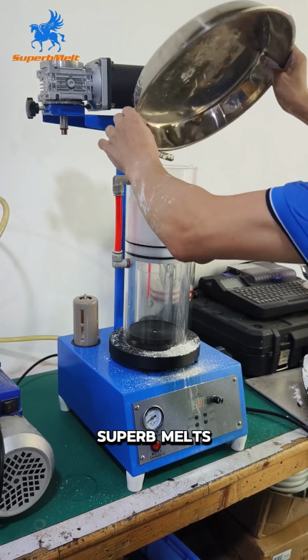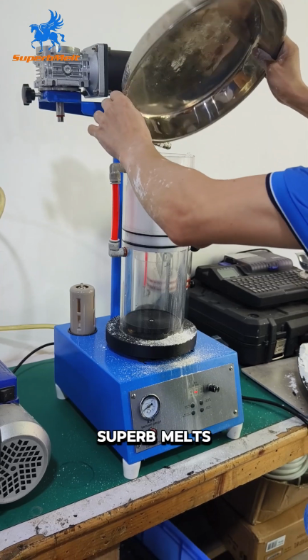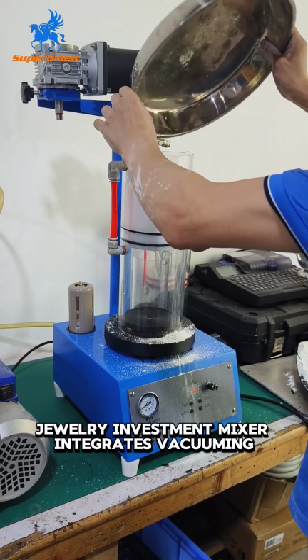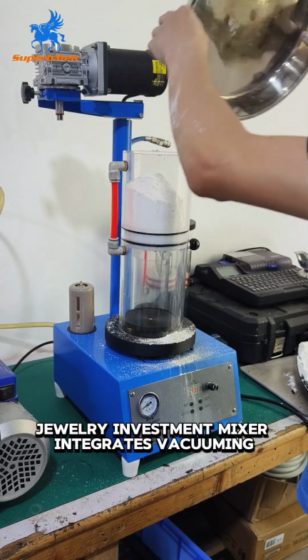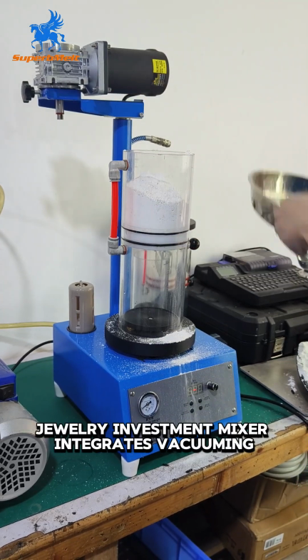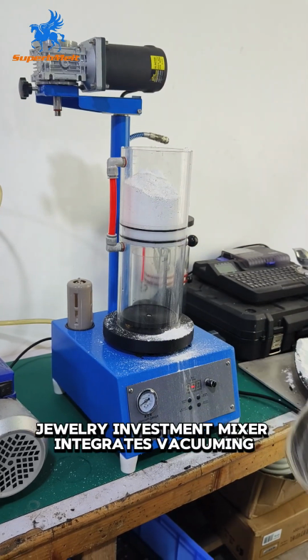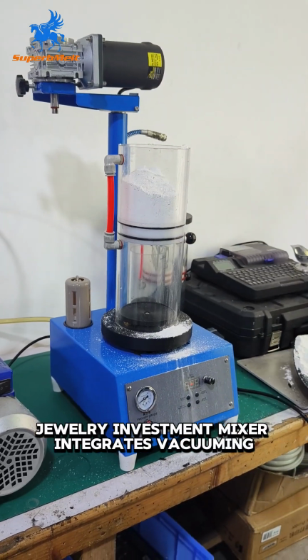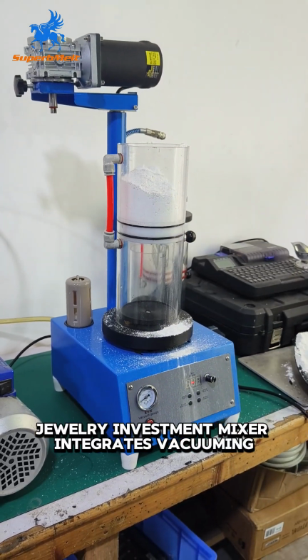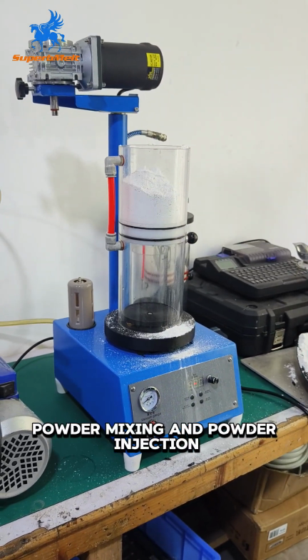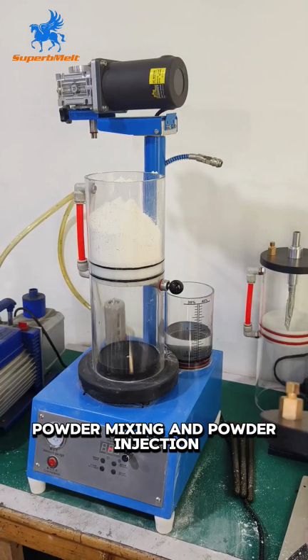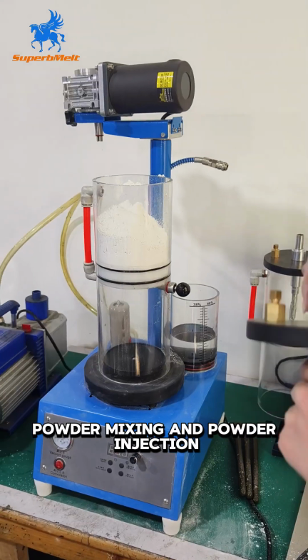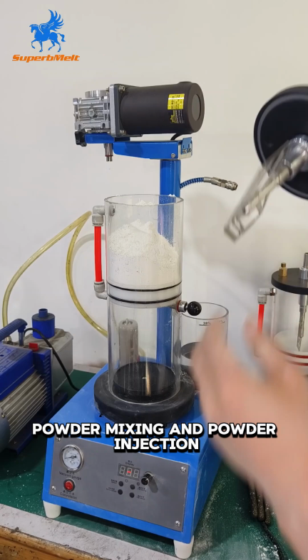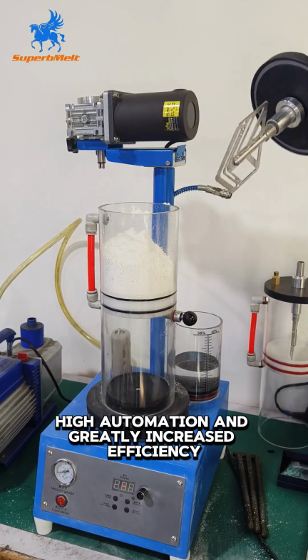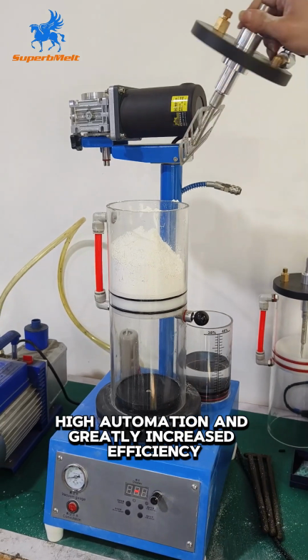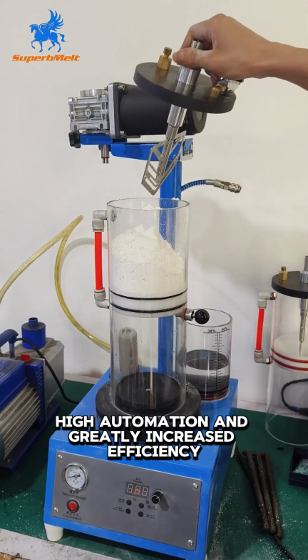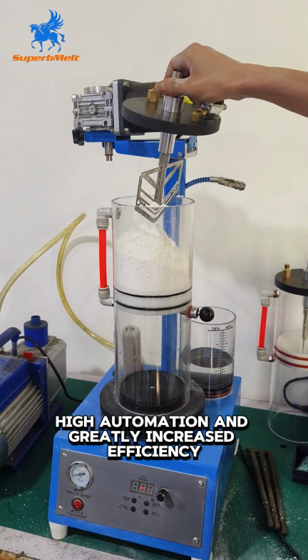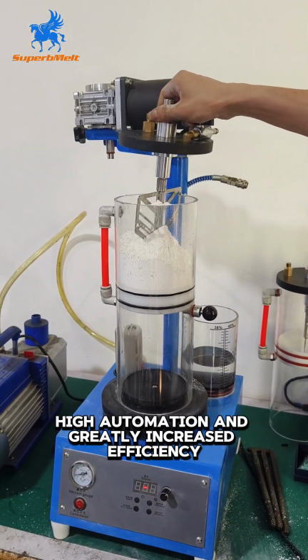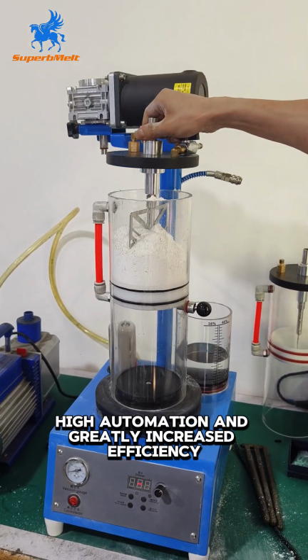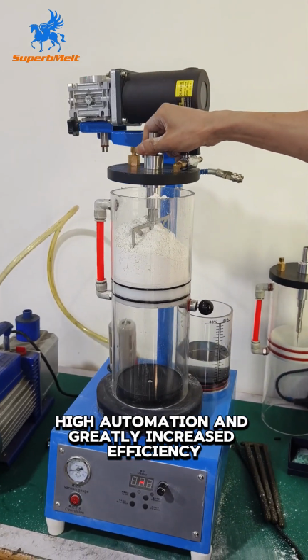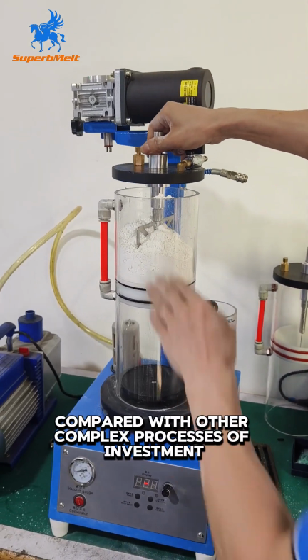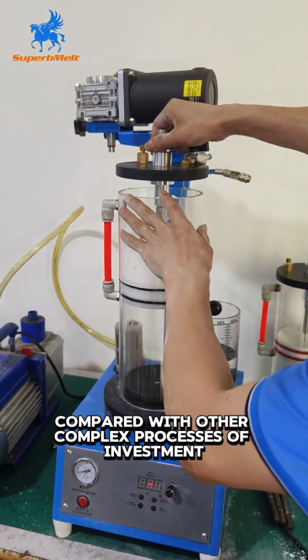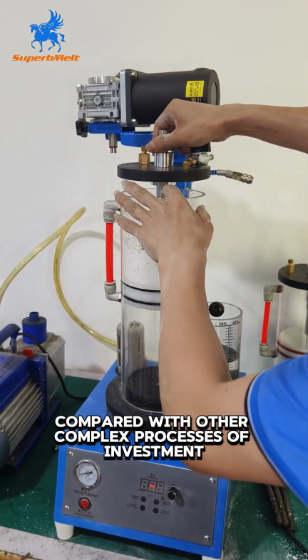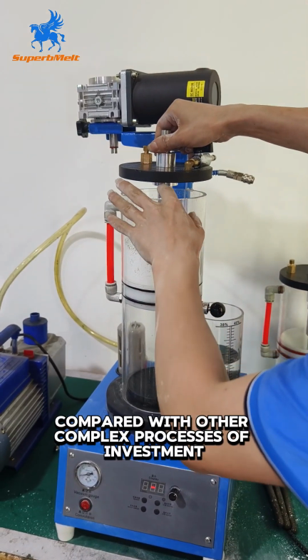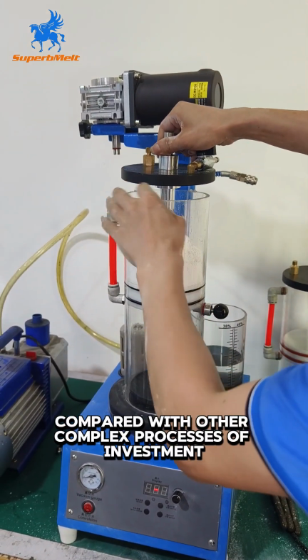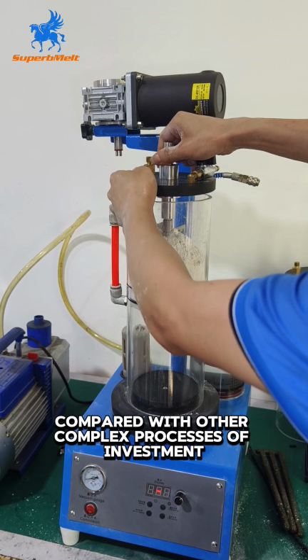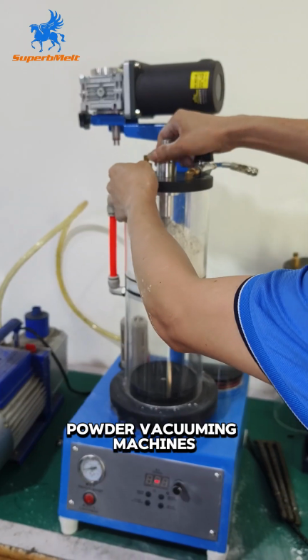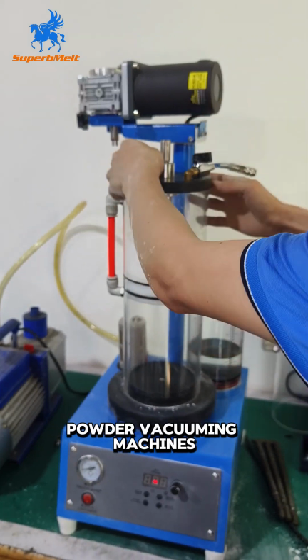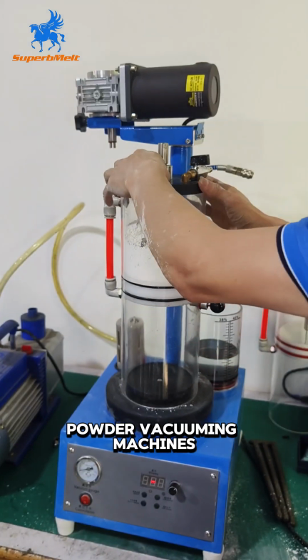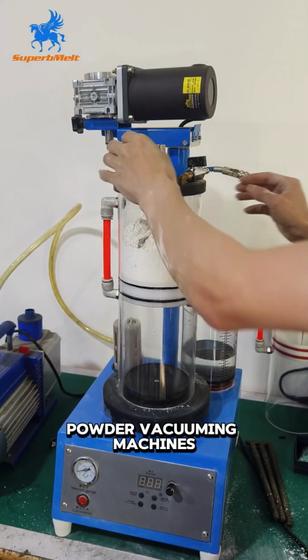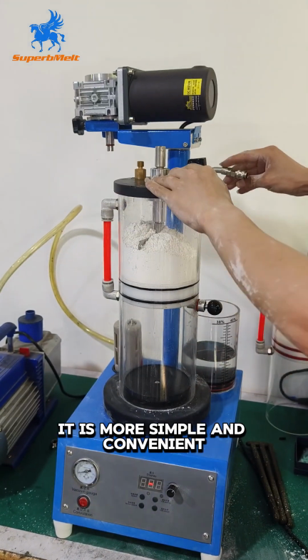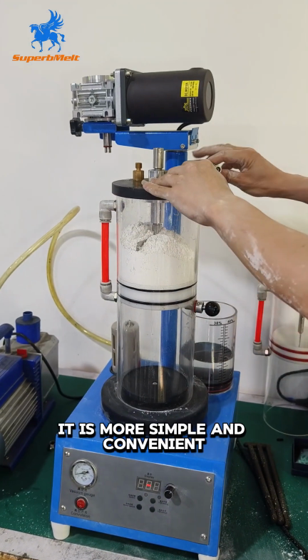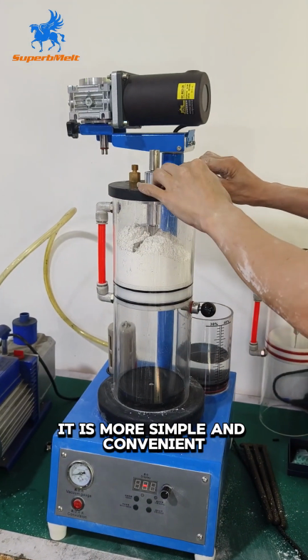Superb Melt's Jewelry Investment Mixer integrates vacuuming, powder mixing, and powder injection, with high automation and greatly increased efficiency. Compared with other complex processes of investment powder vacuuming machines, it is more simple and convenient.